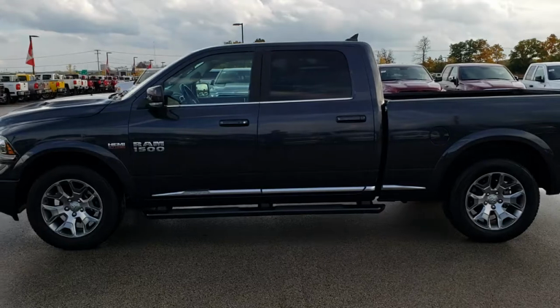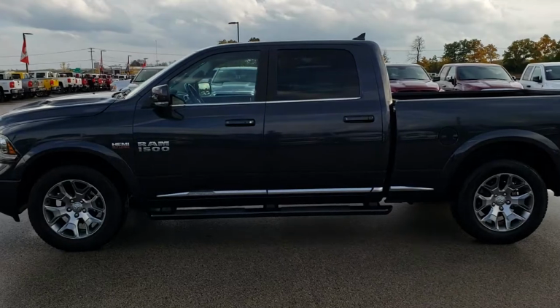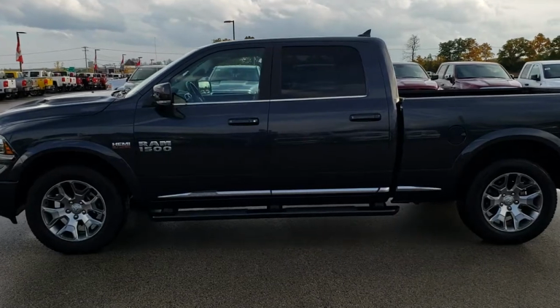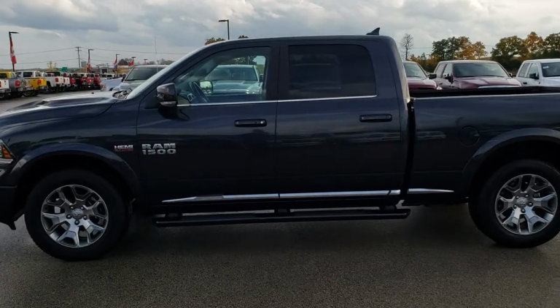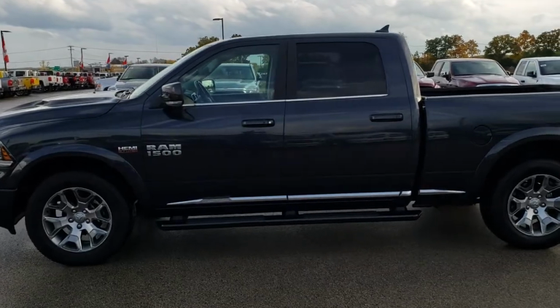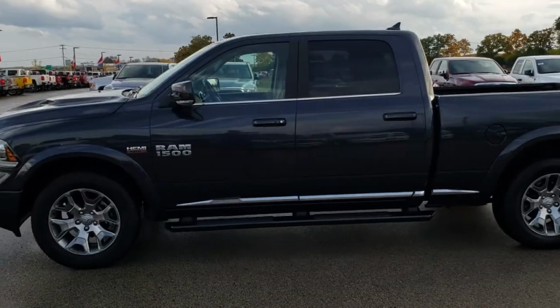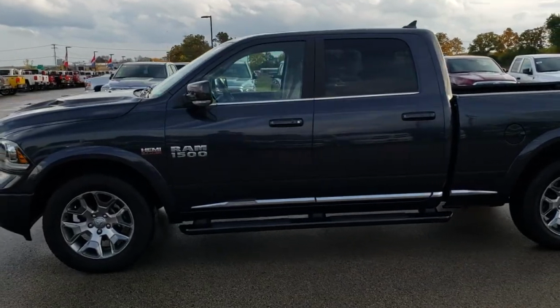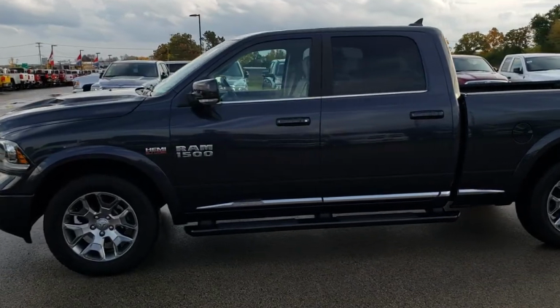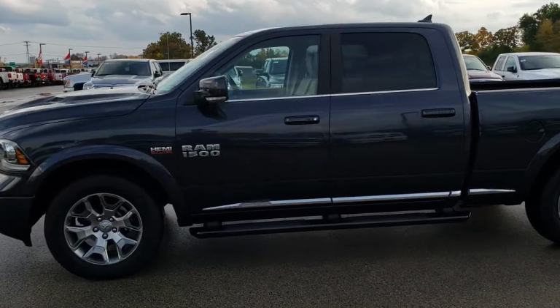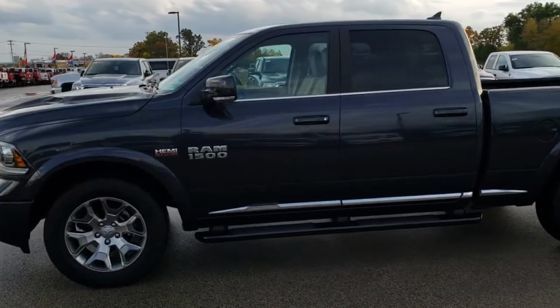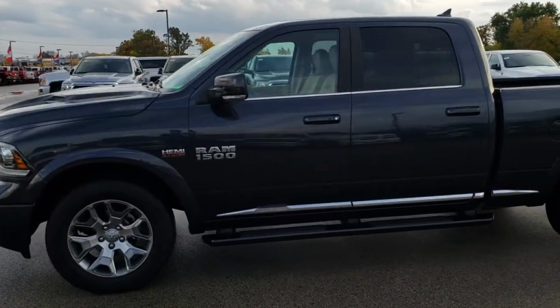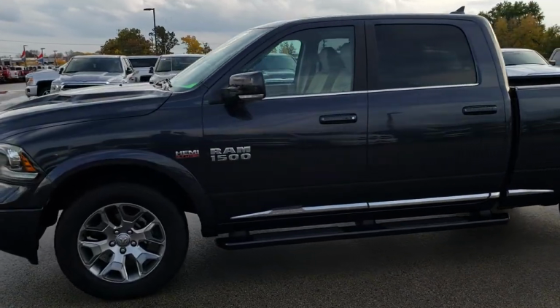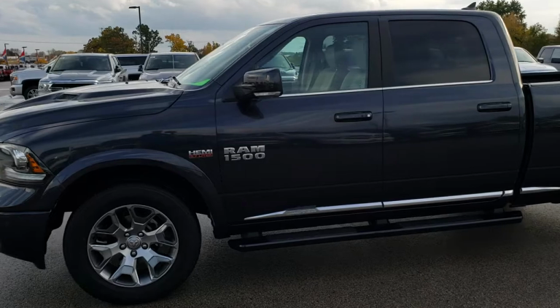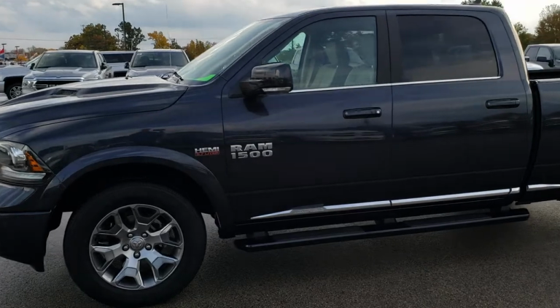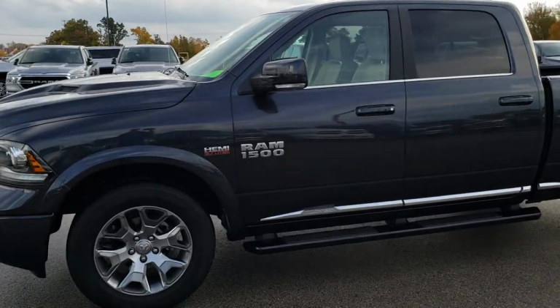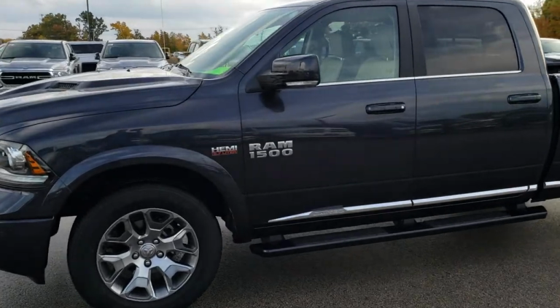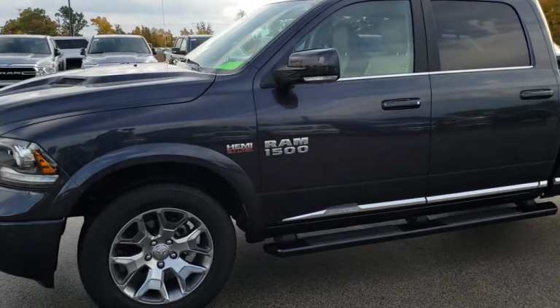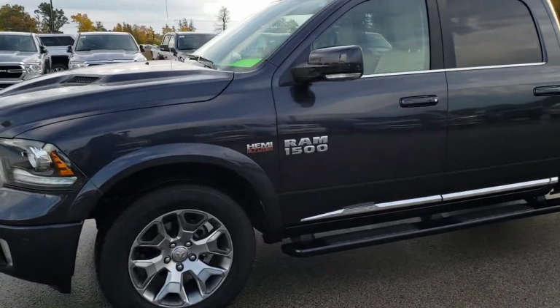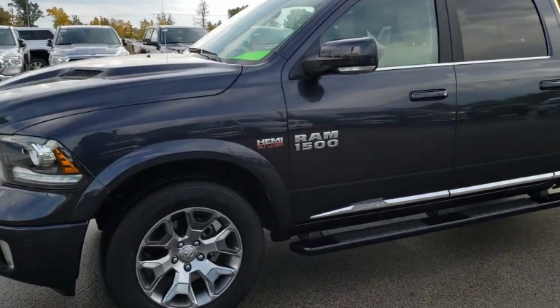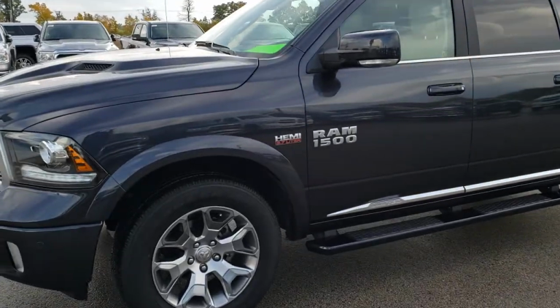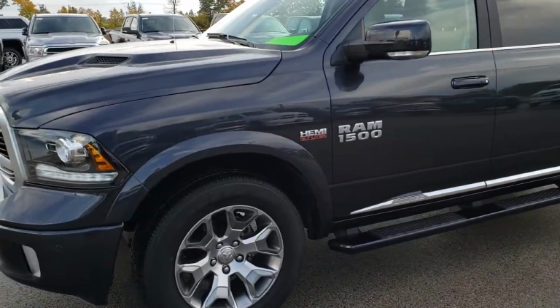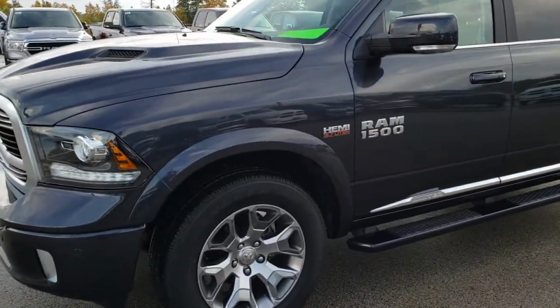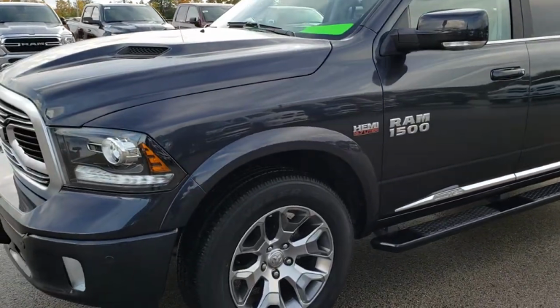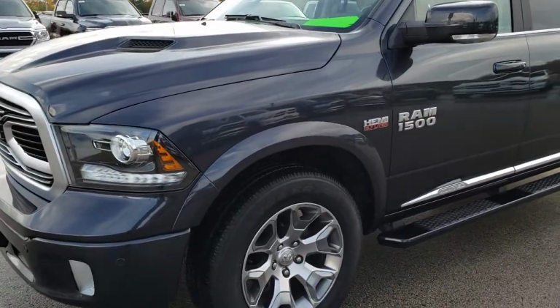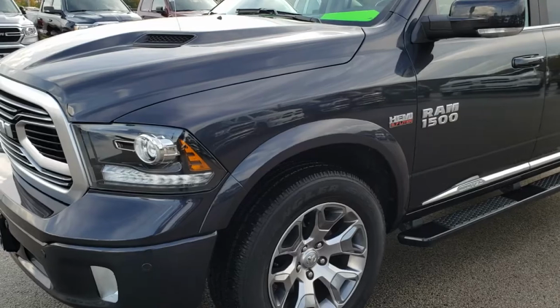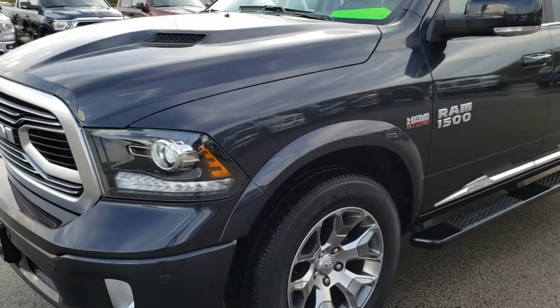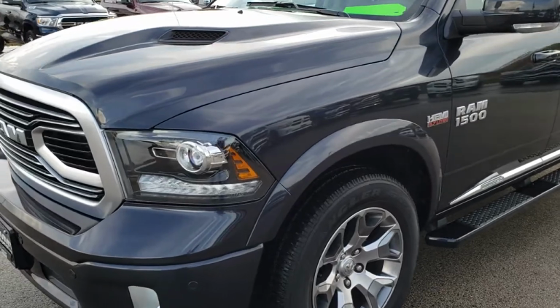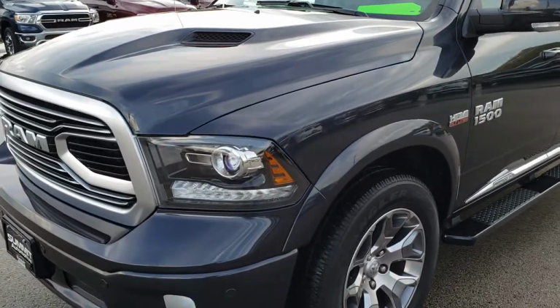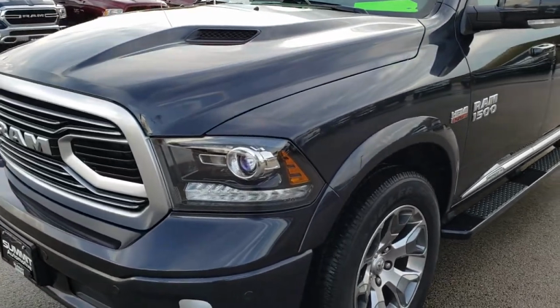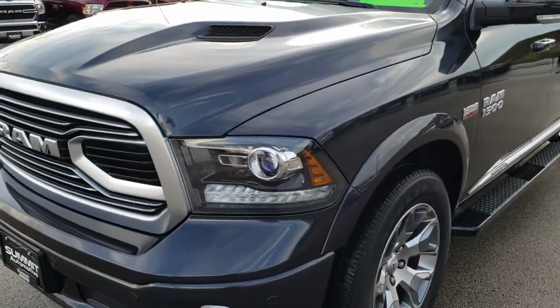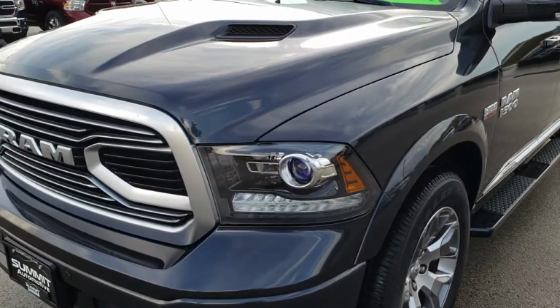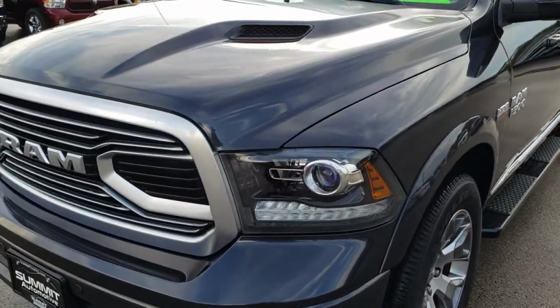This is stock number AT80A. We are here at Summit Automotive in Fond du Lac, Wisconsin, your new and used light duty truck headquarters. Remember, we are the guys with the trucks on 41.